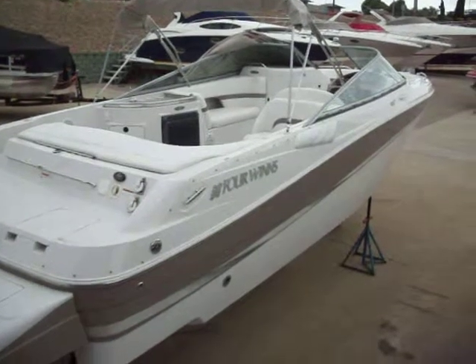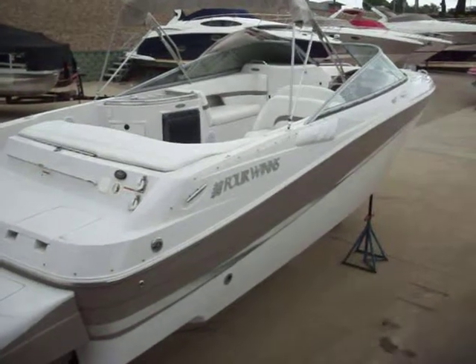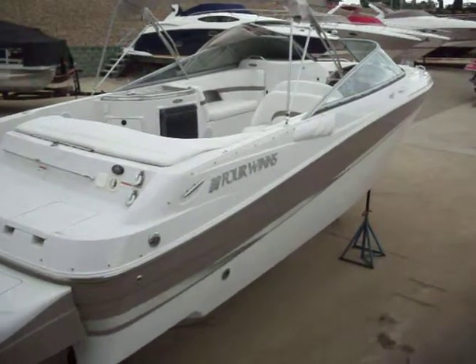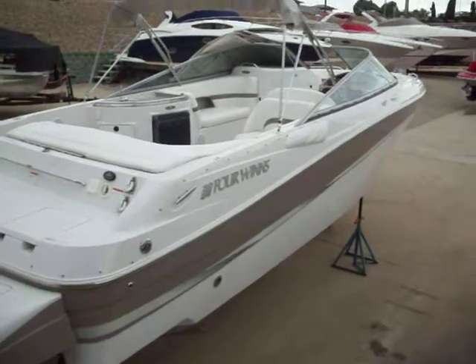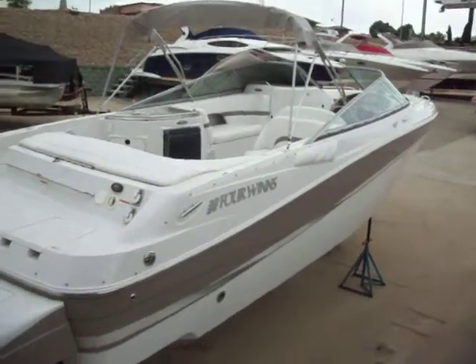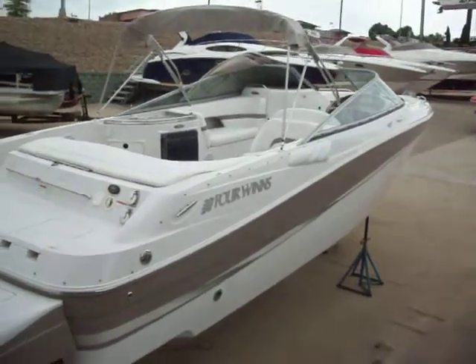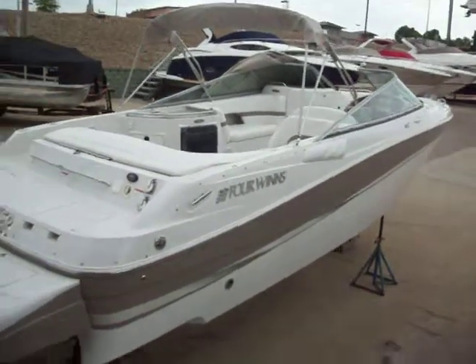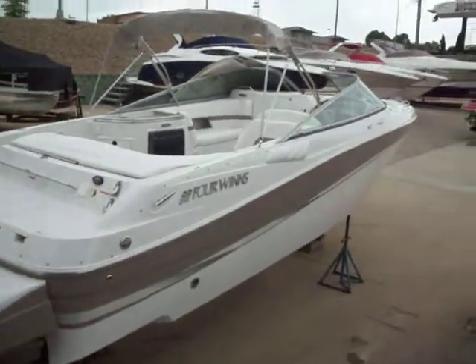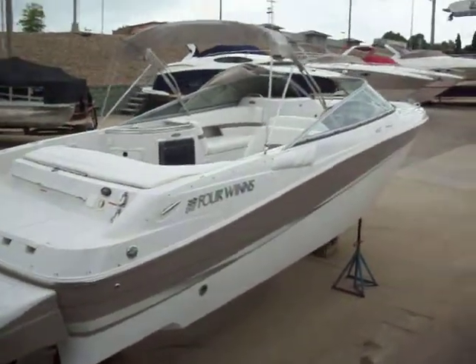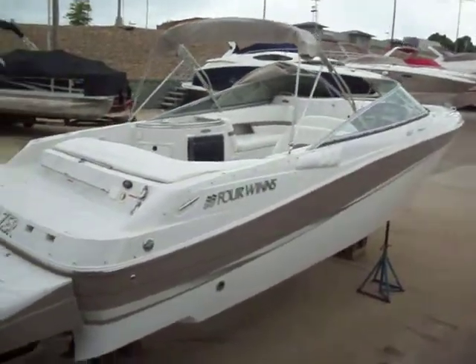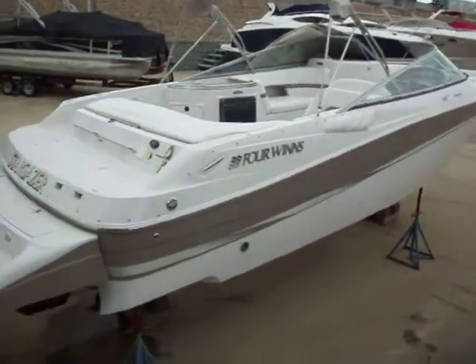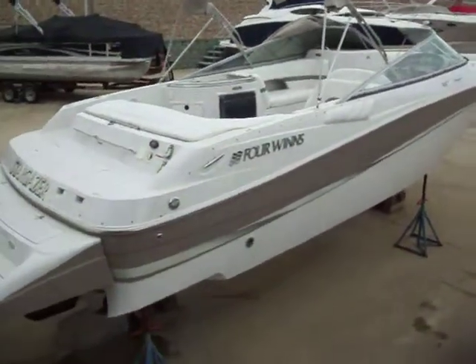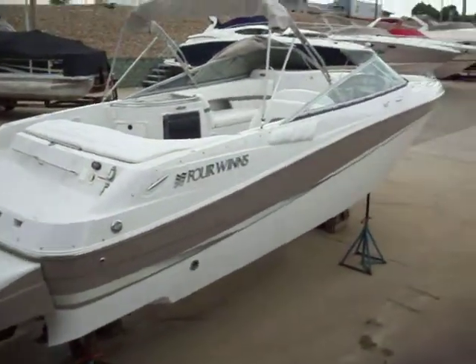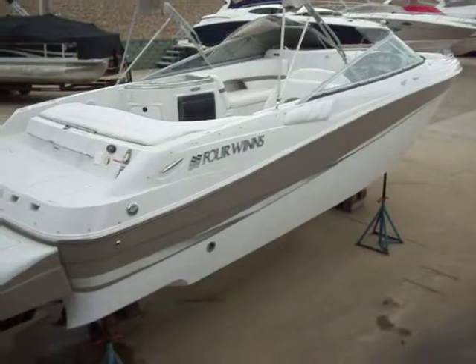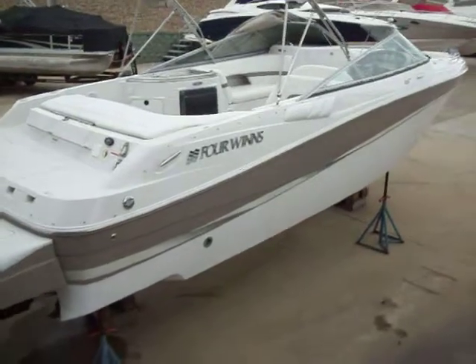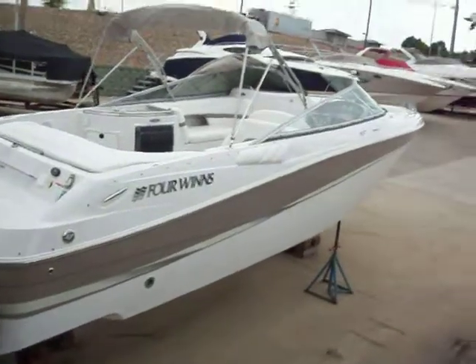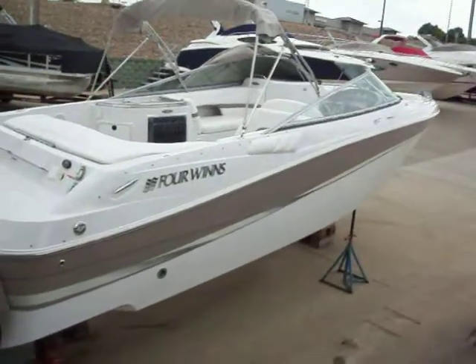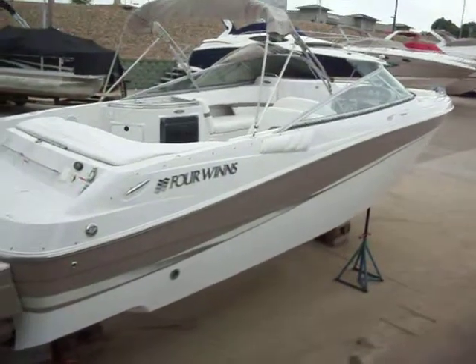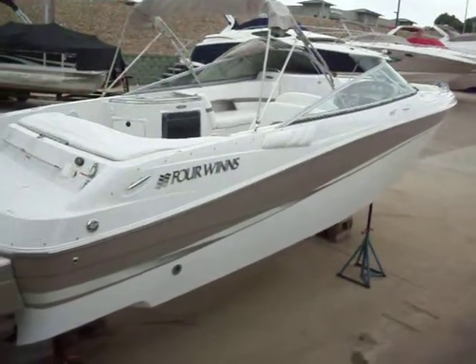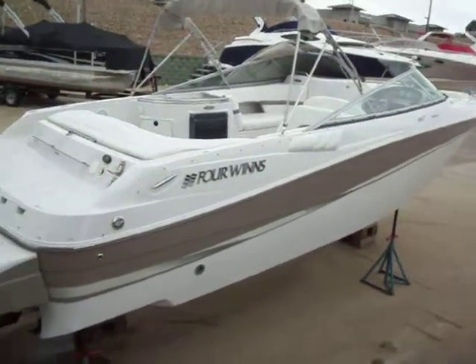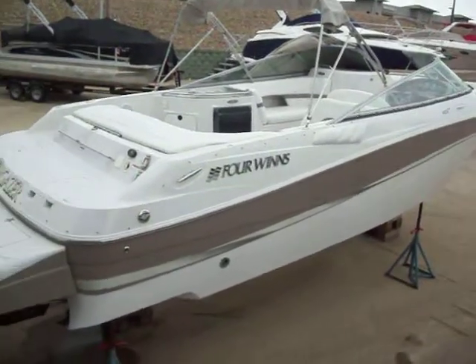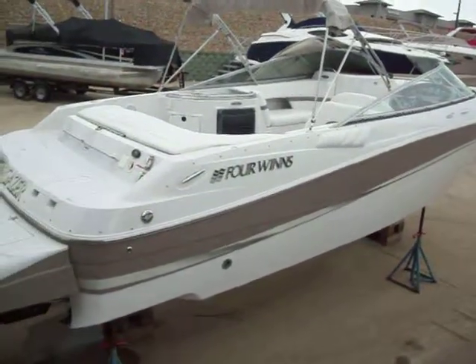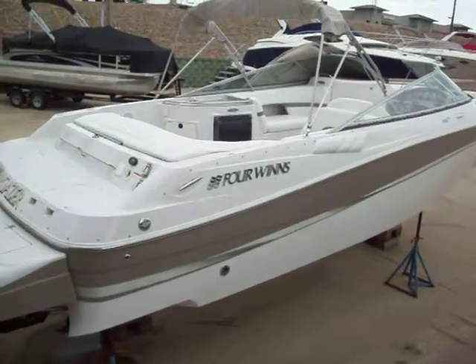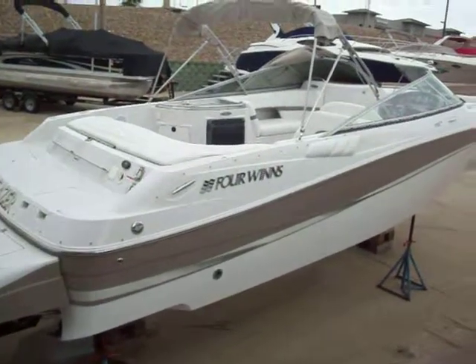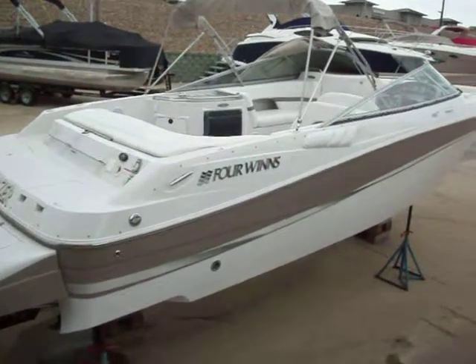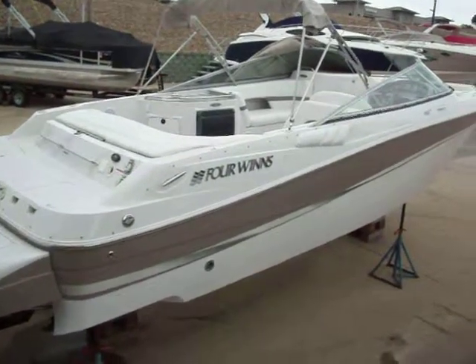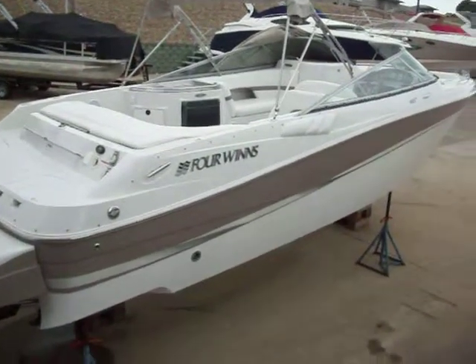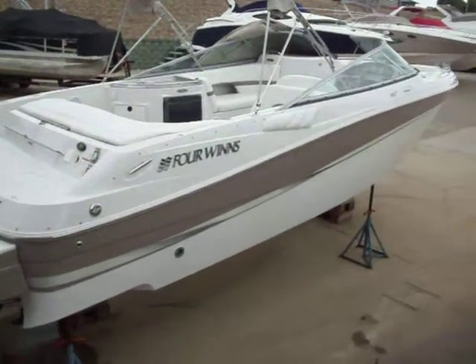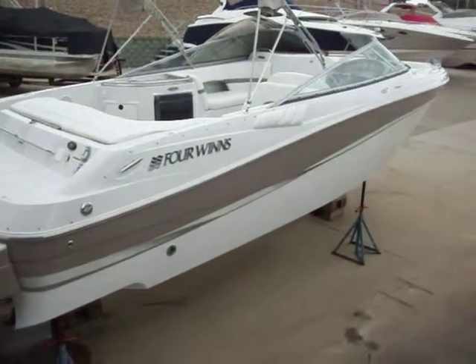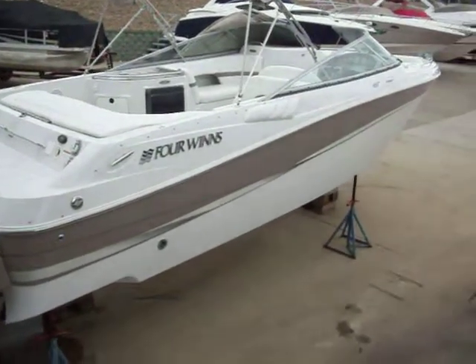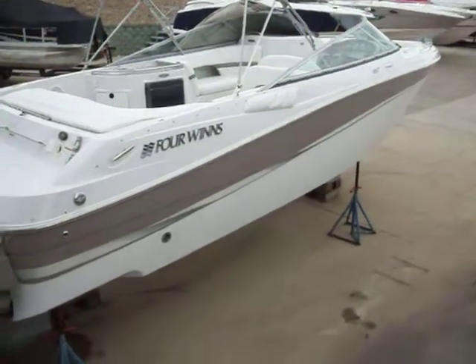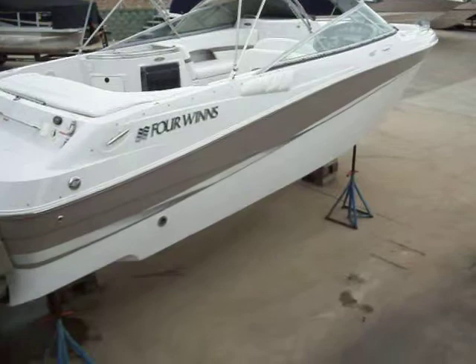Hi folks, this is Paul at Cal Eastport taking you through a listing. We've actually had this for quite some time, had a video of it up — not sure what happened — but we're gonna give it another shot.